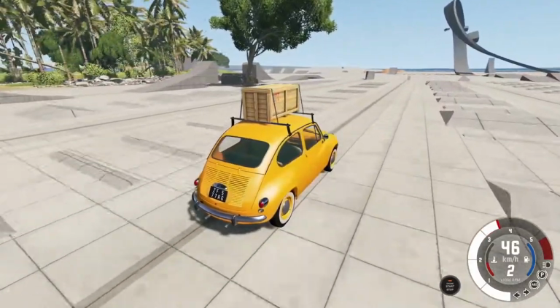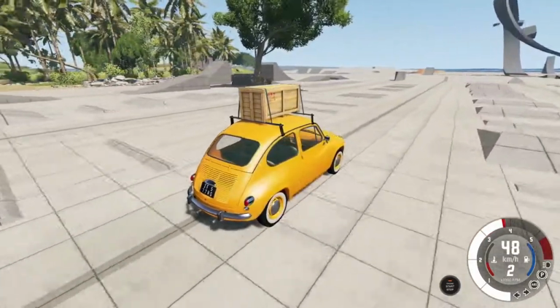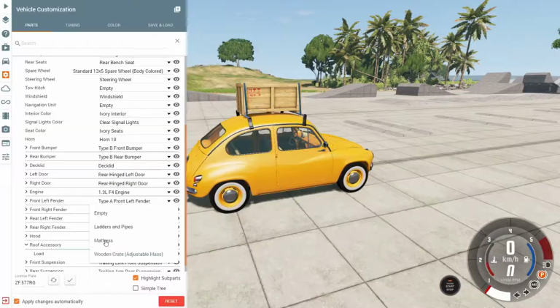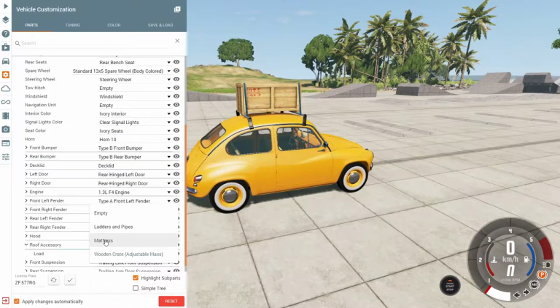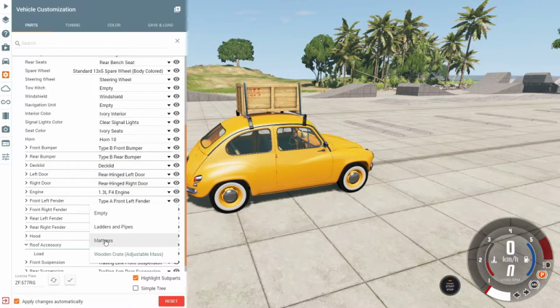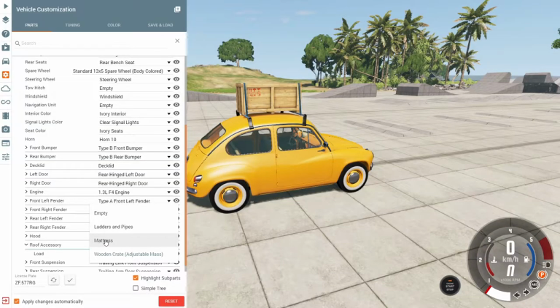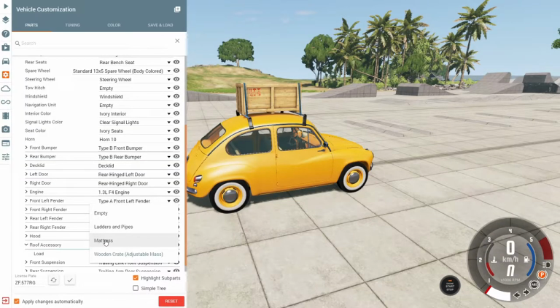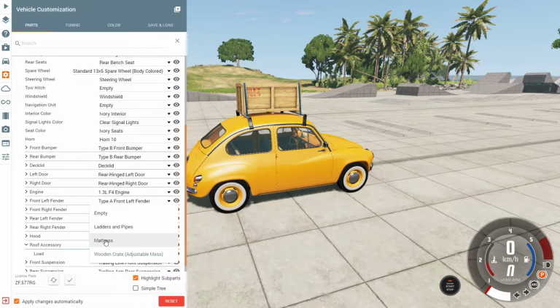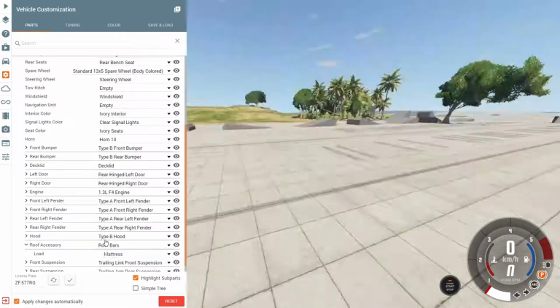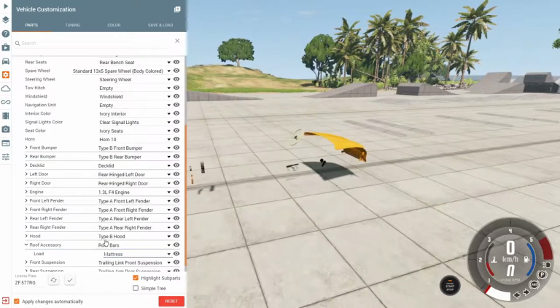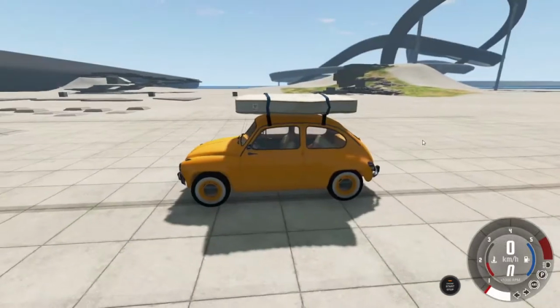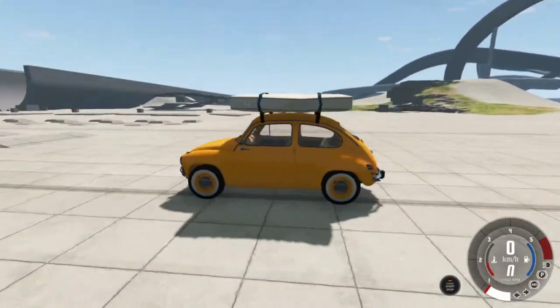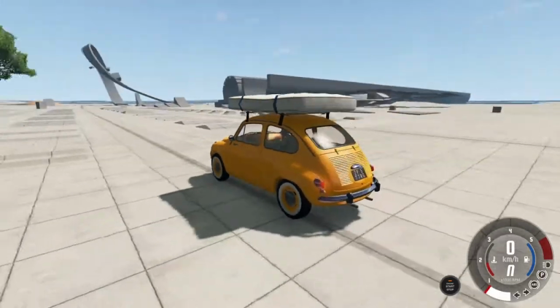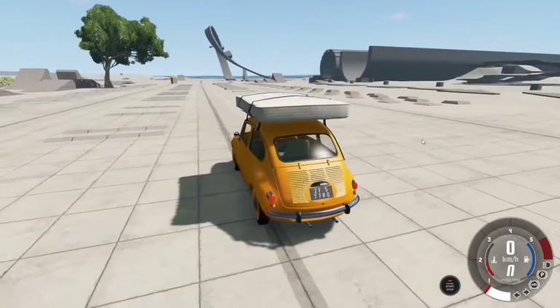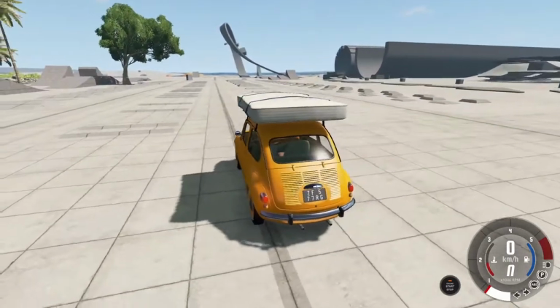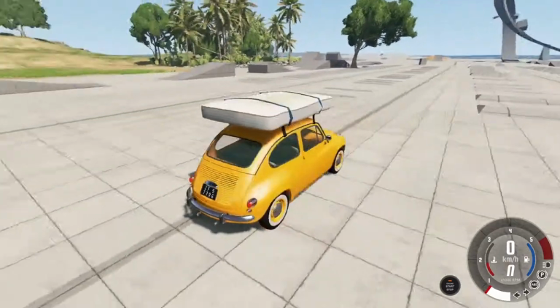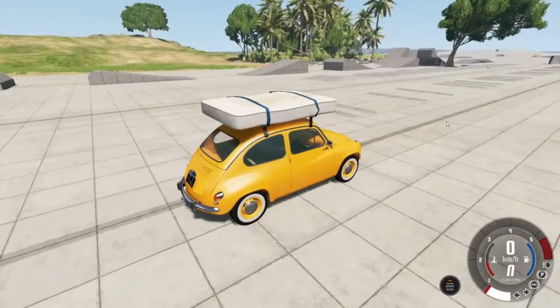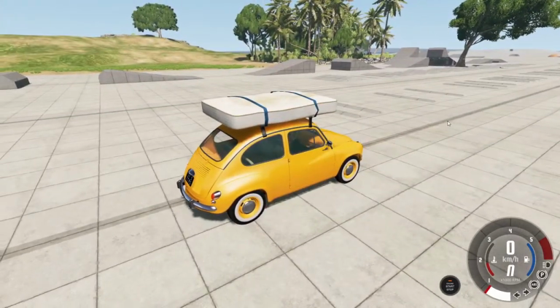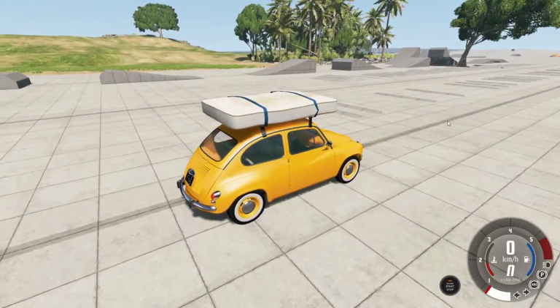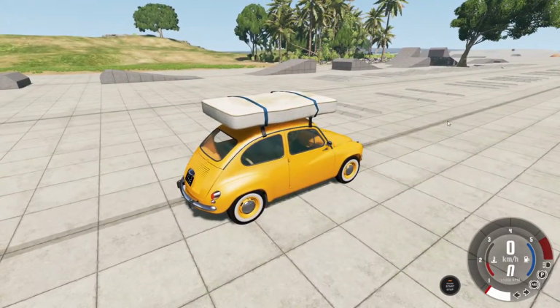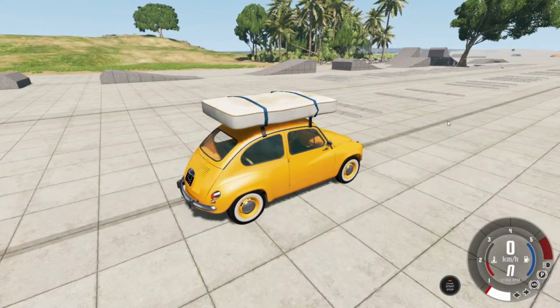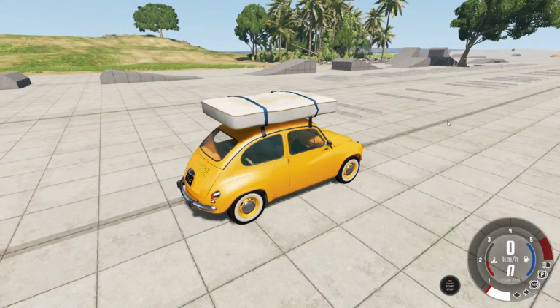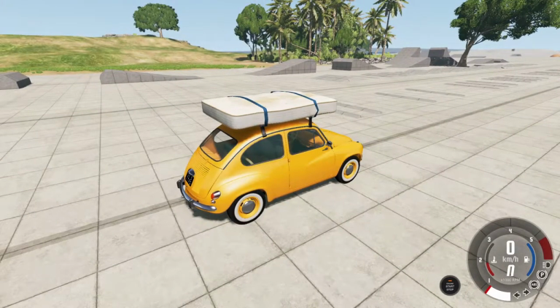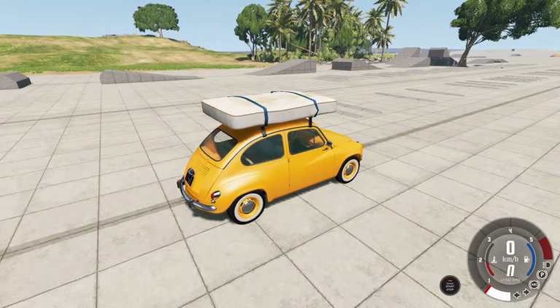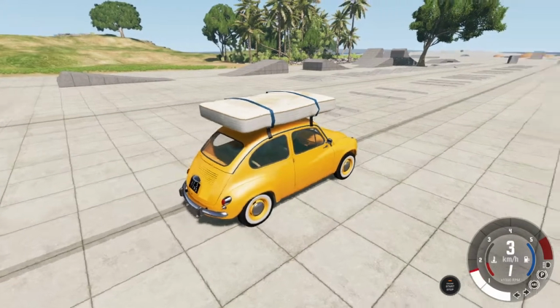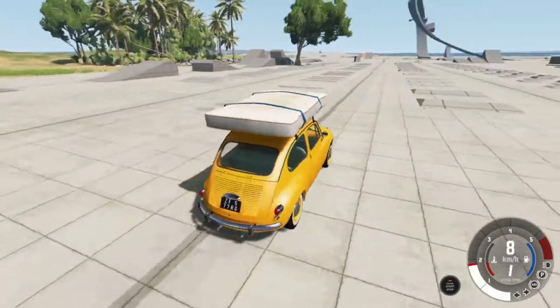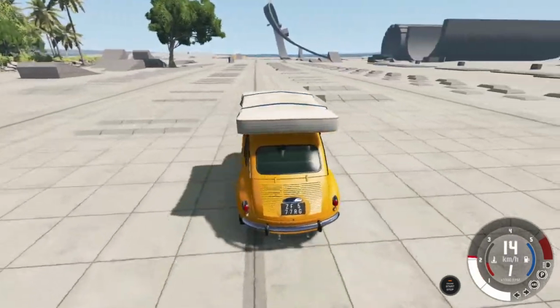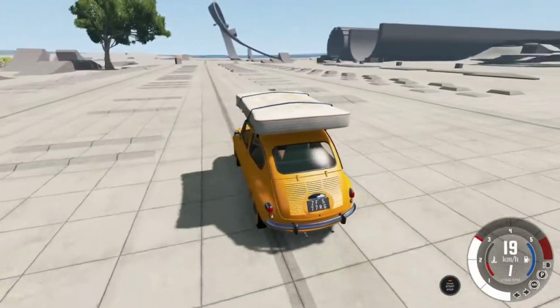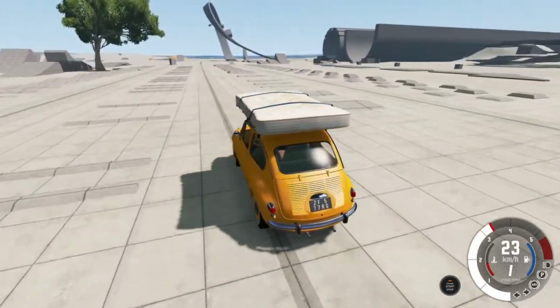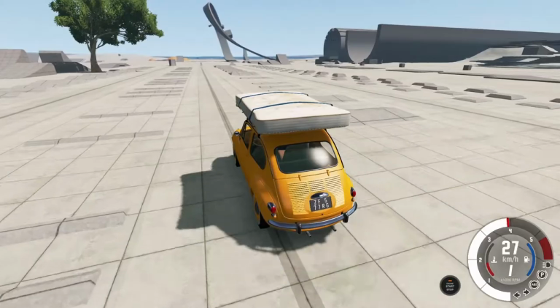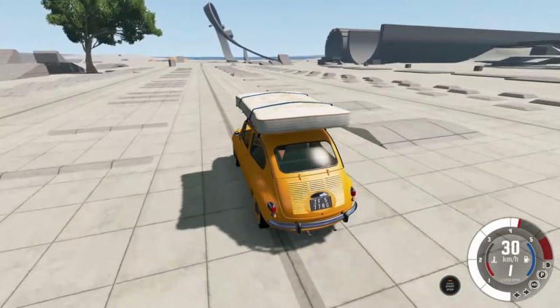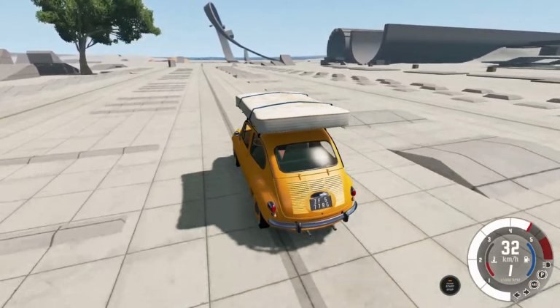But we're gonna select the mattress — it's the best! And here we are guys, we're having a mattress on the roof and it's the coolest thing ever in this game, right?